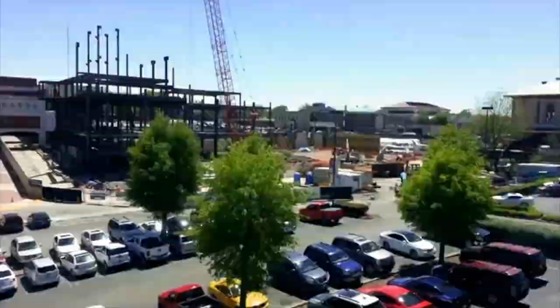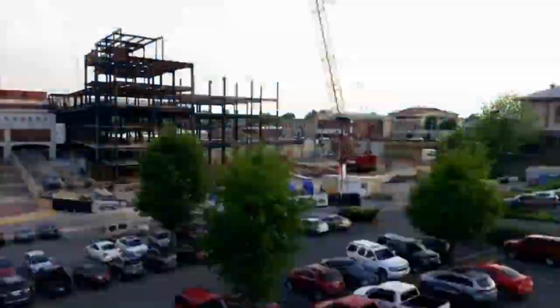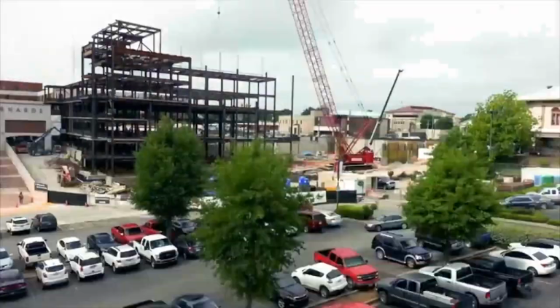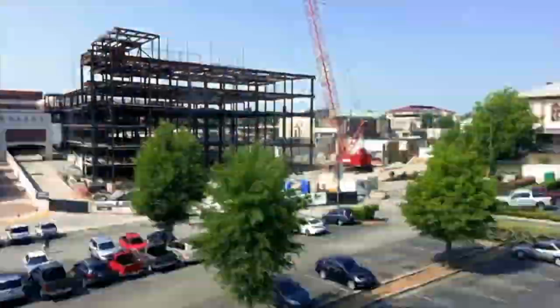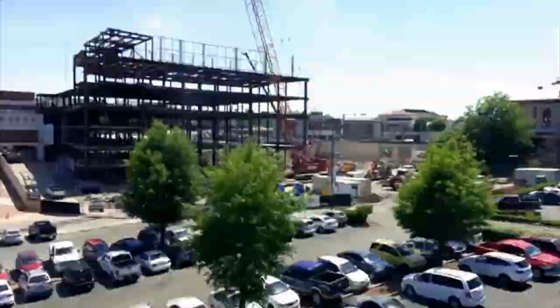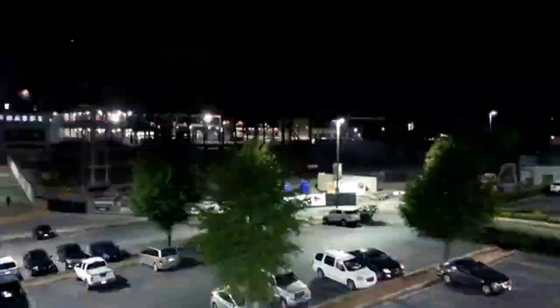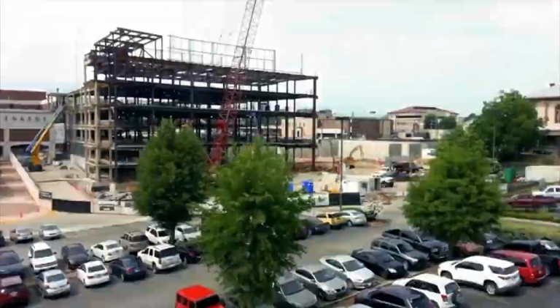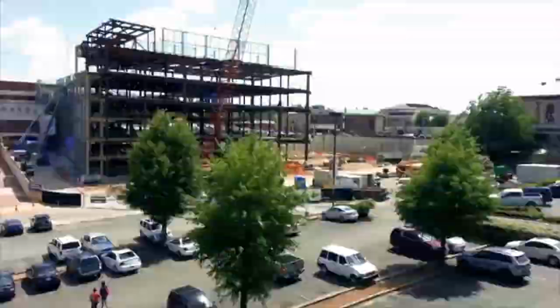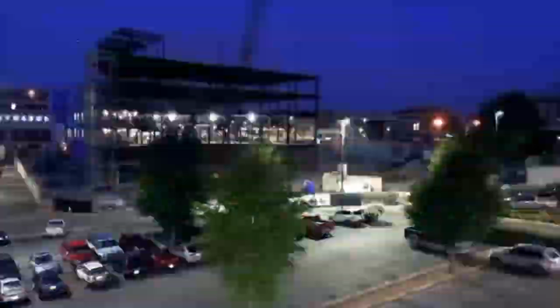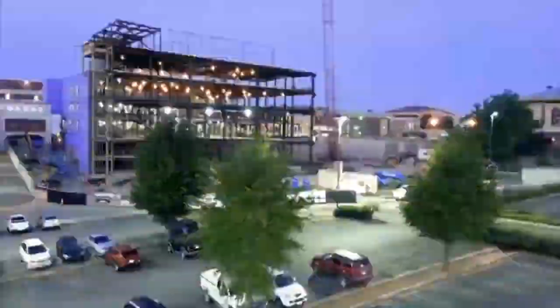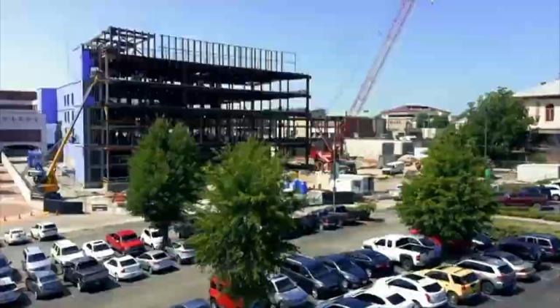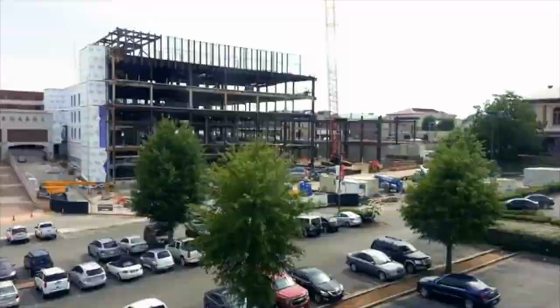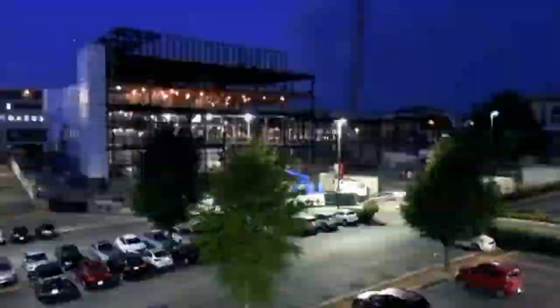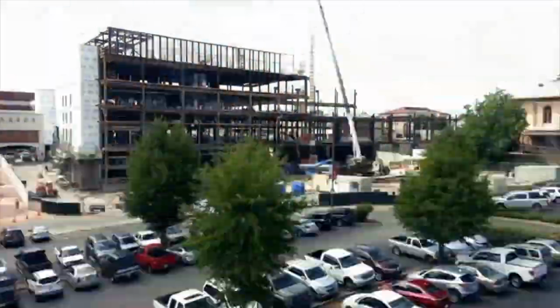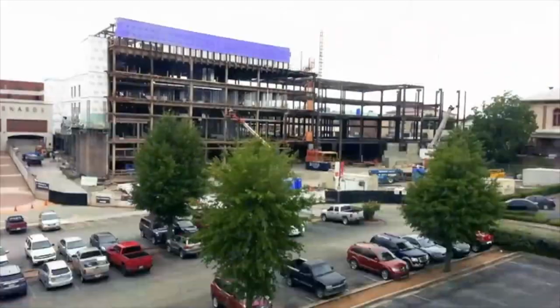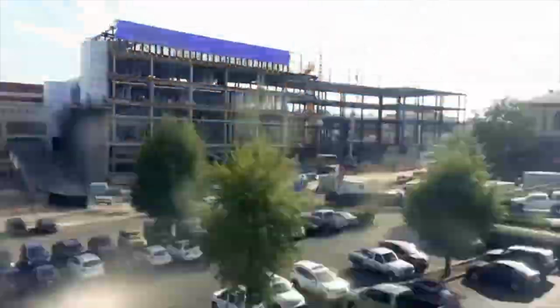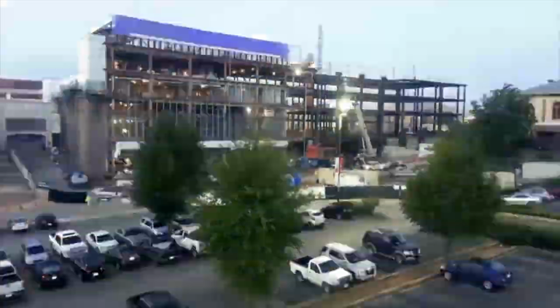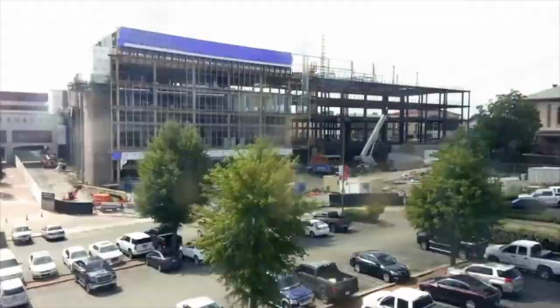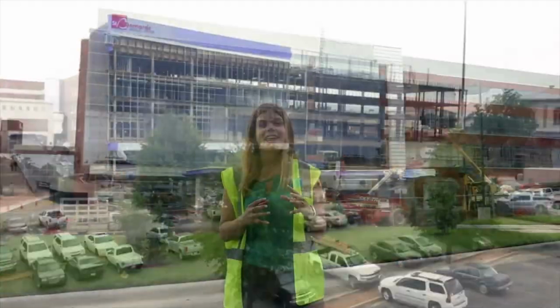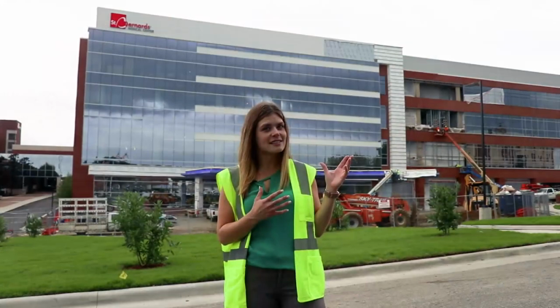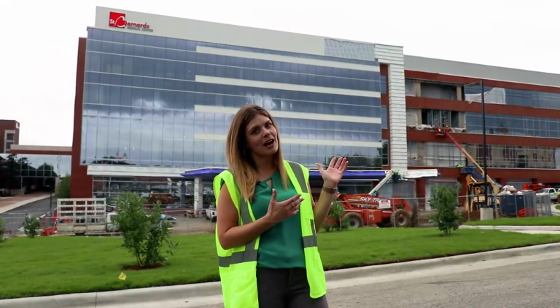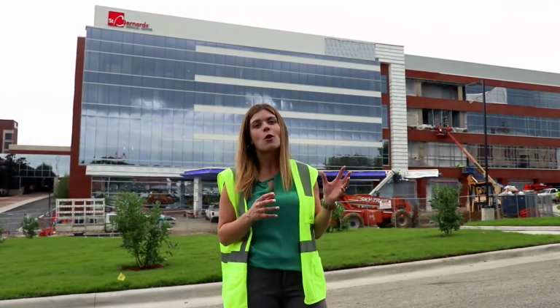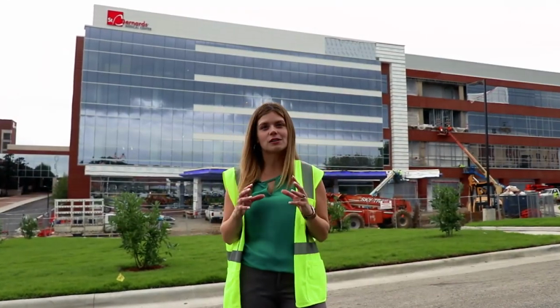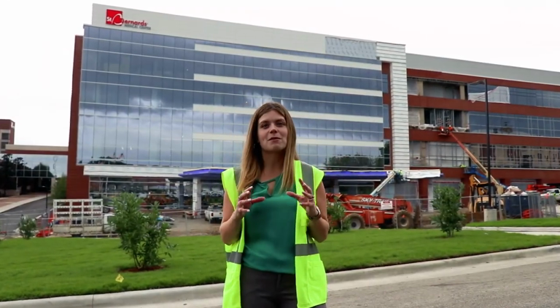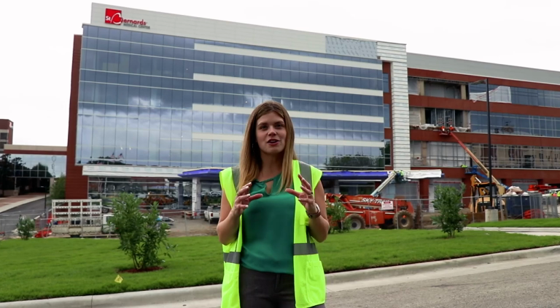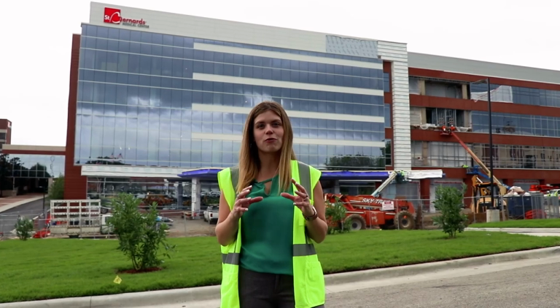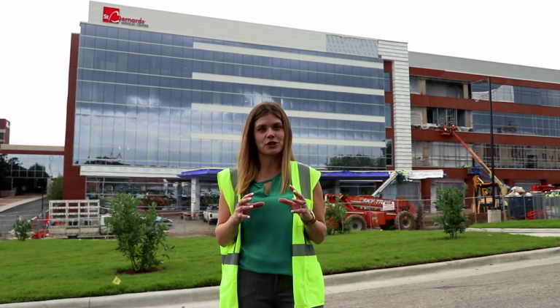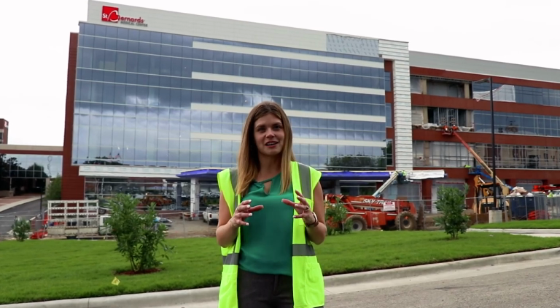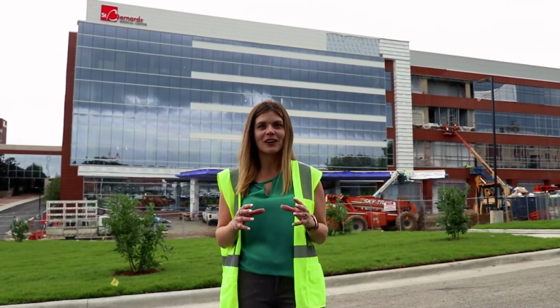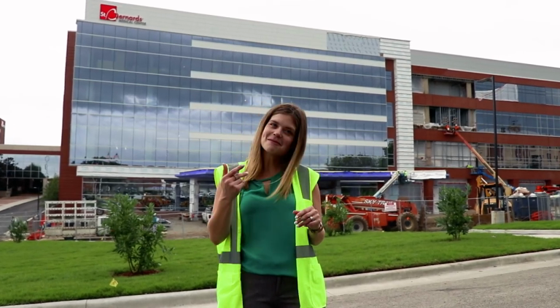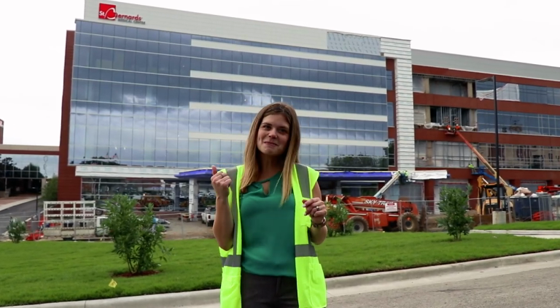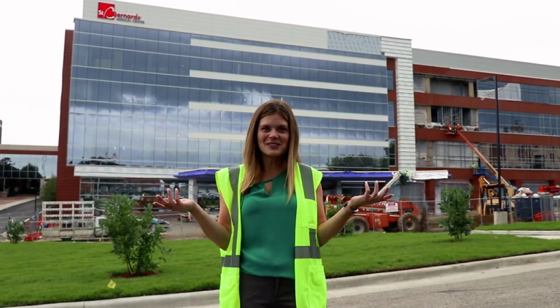This 245,000 square feet addition will house all of our surgical and intensive care services, bringing them all under one roof. This that you see behind me will also be the brand new front entrance to the hospital. Come on and join me for a tour!